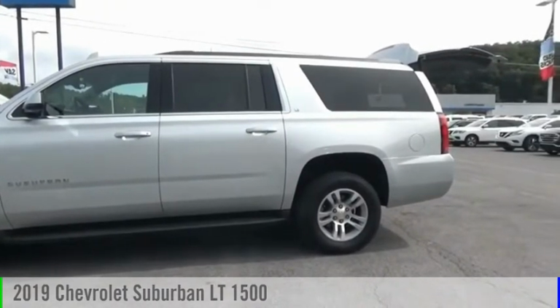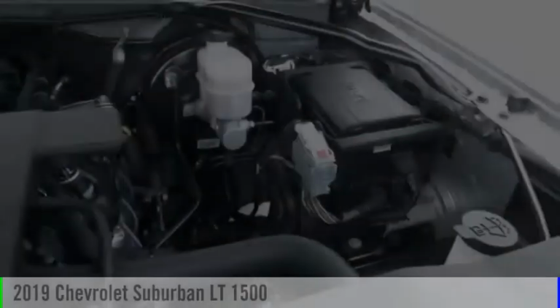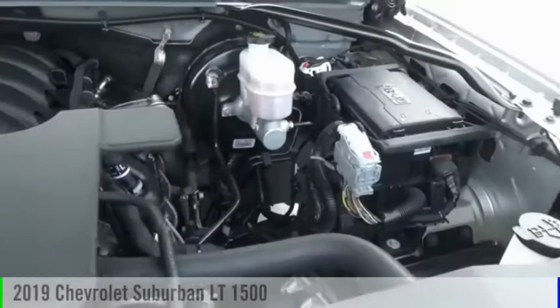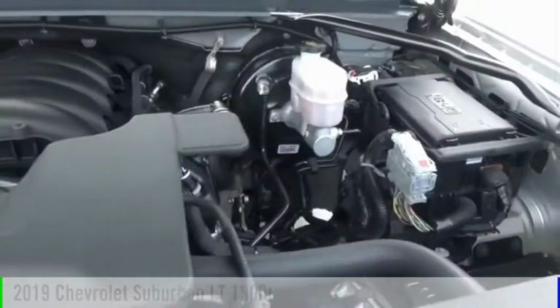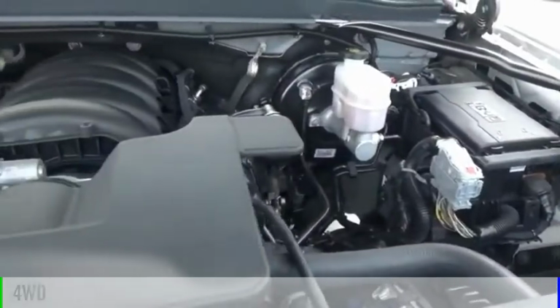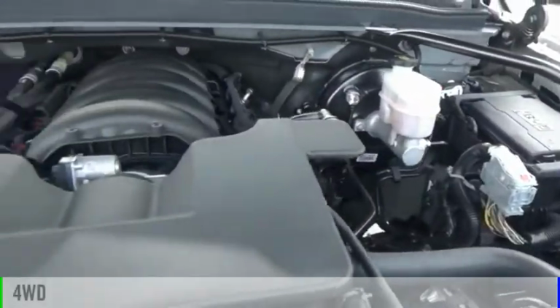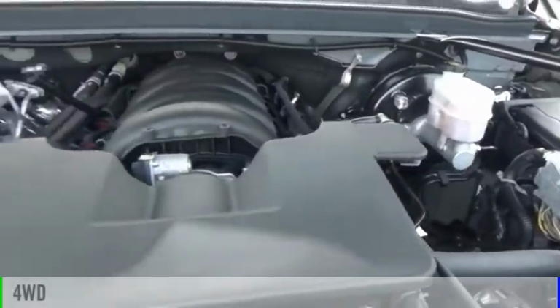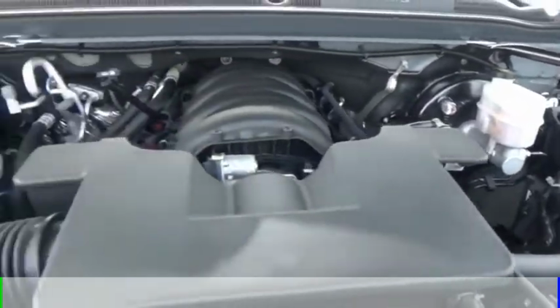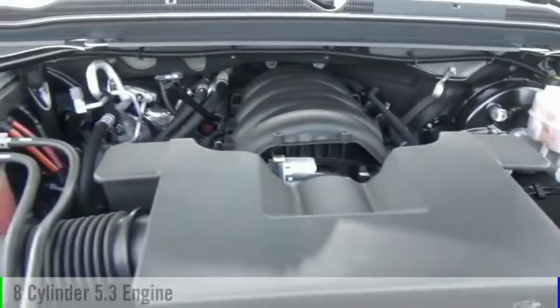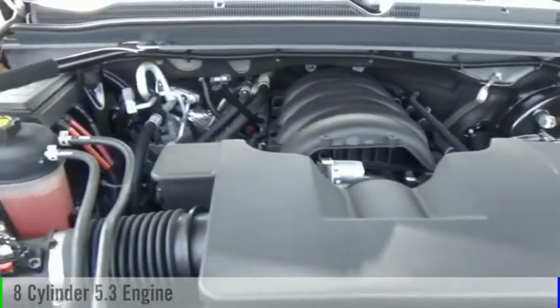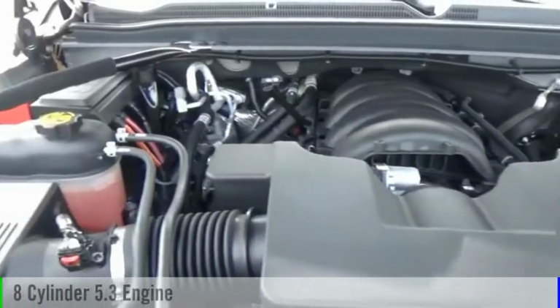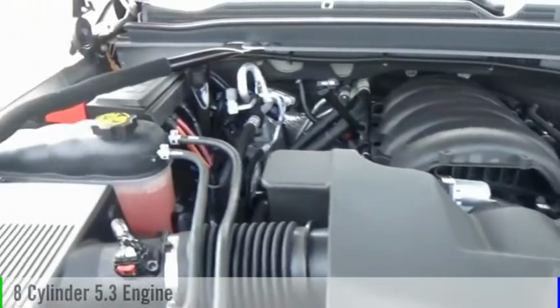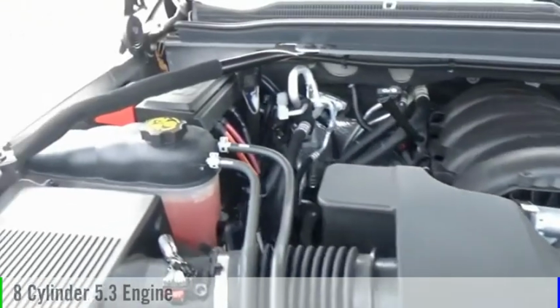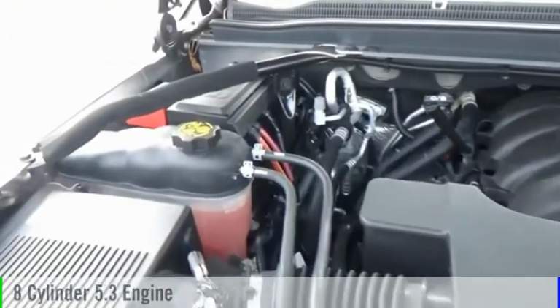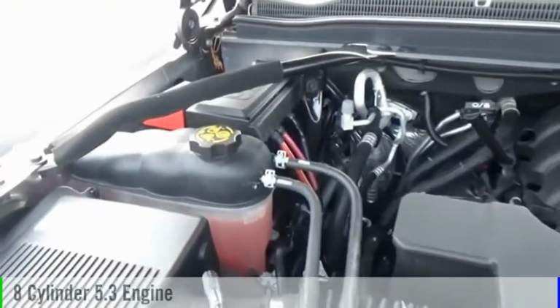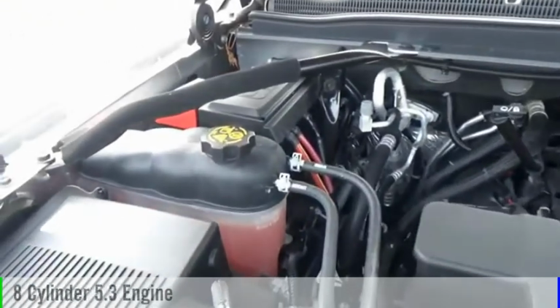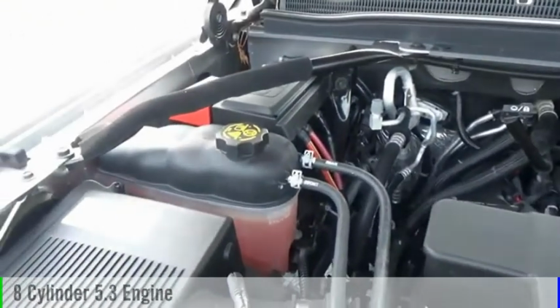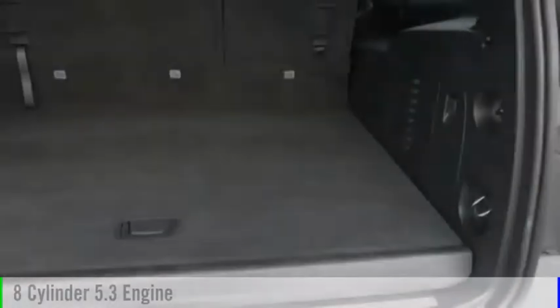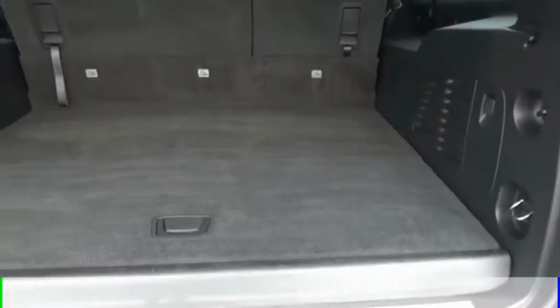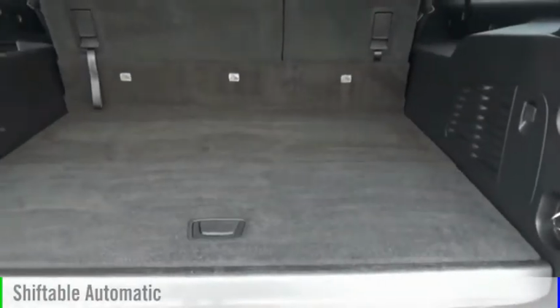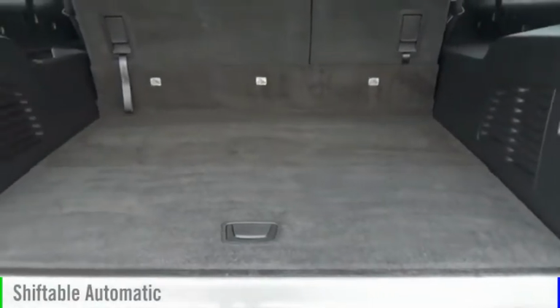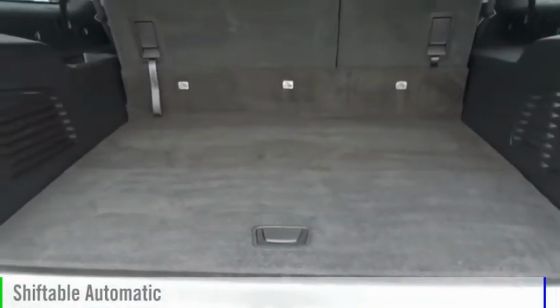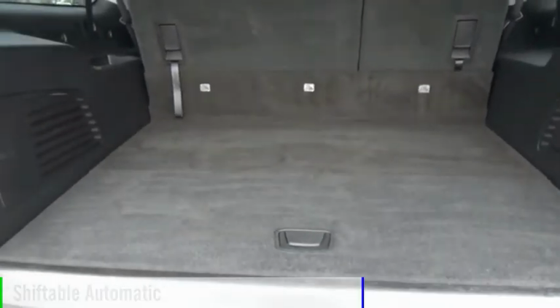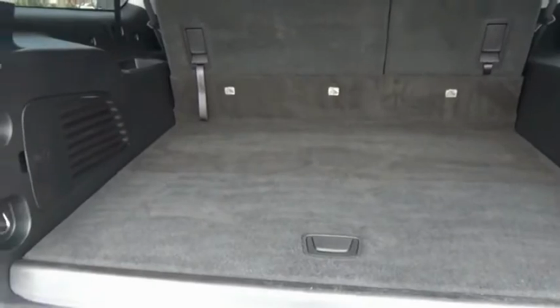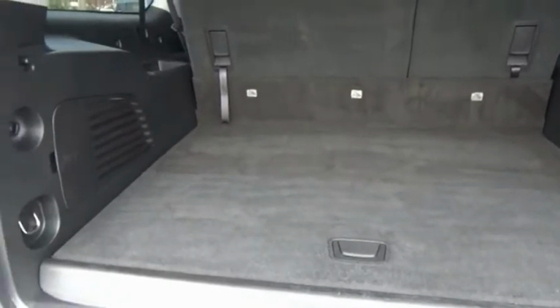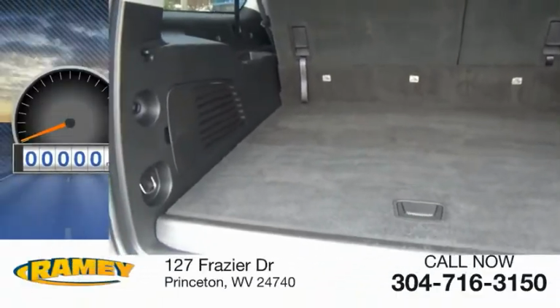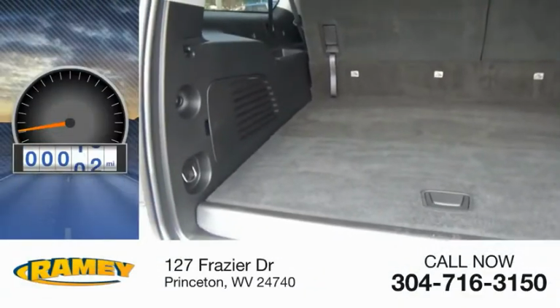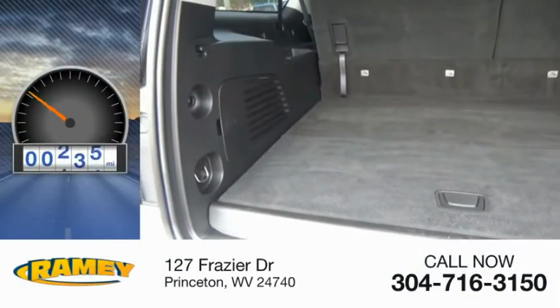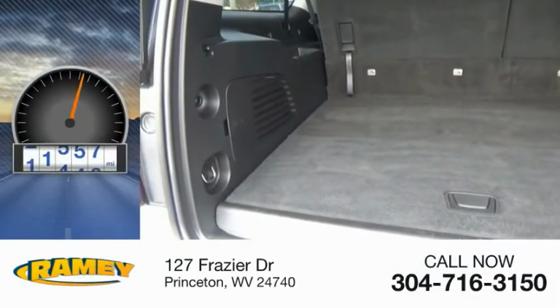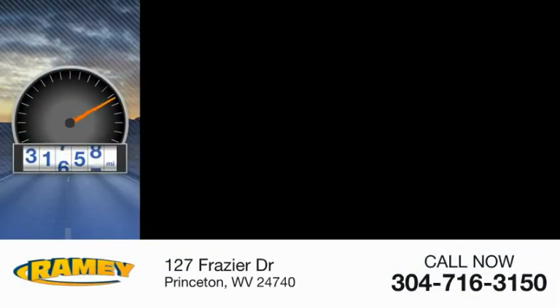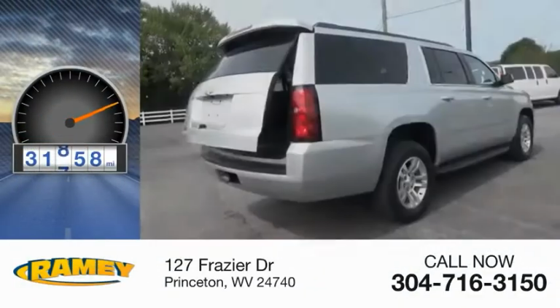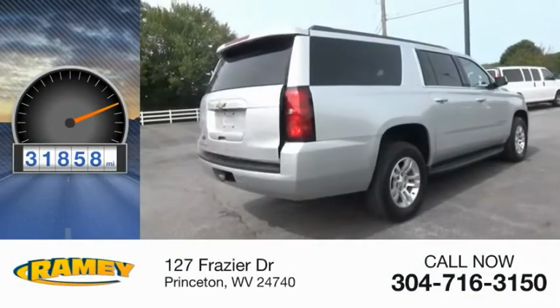This vehicle is powered by a four-wheel drive, eight-cylinder, 5.3-liter engine, and comes with an automatic transmission. This vehicle has less than 35,000 miles.